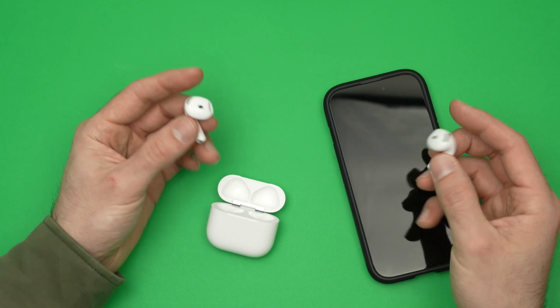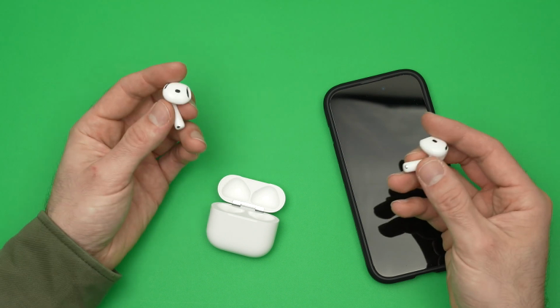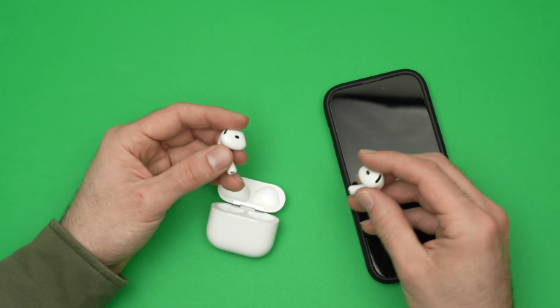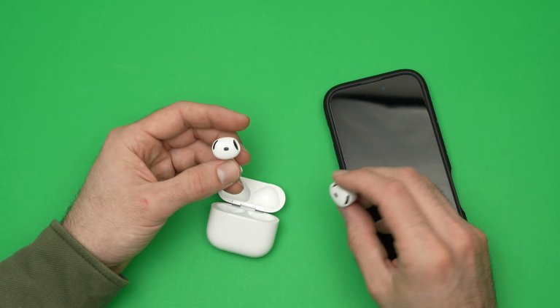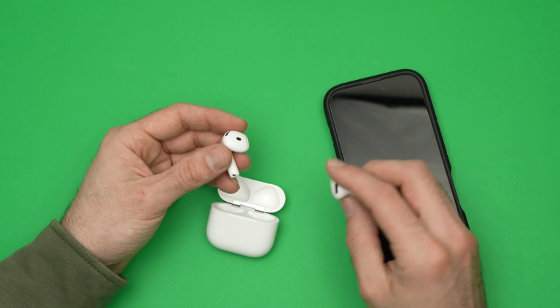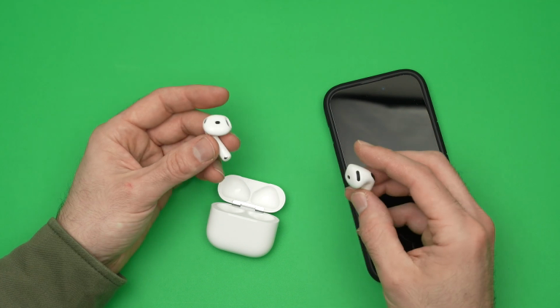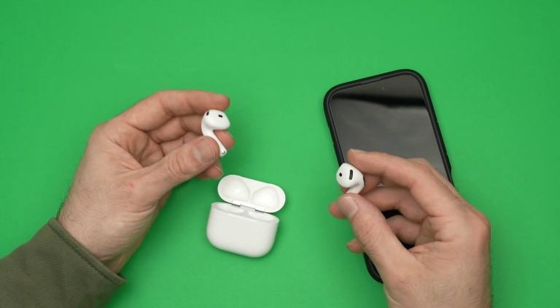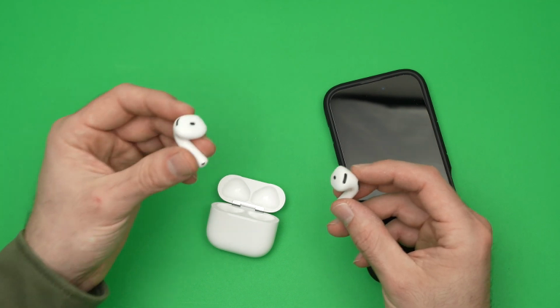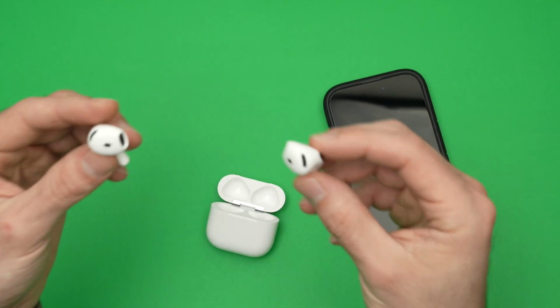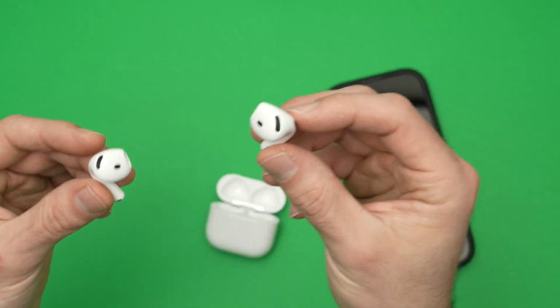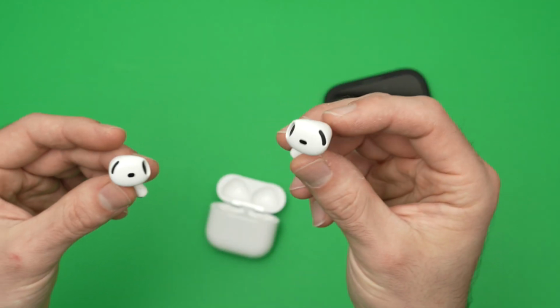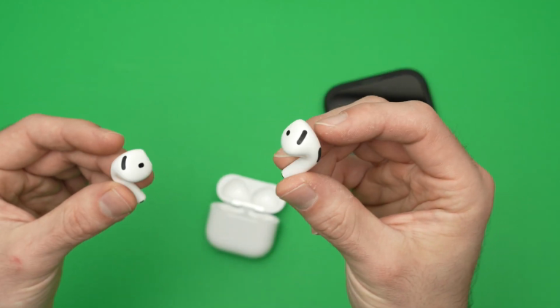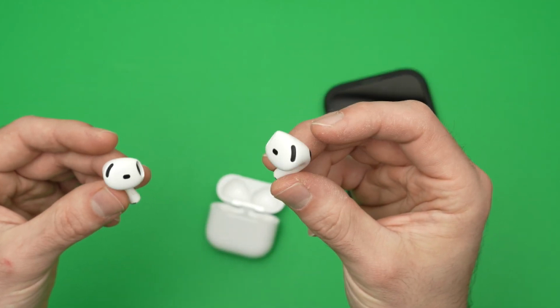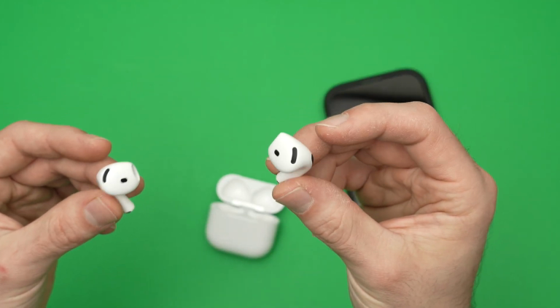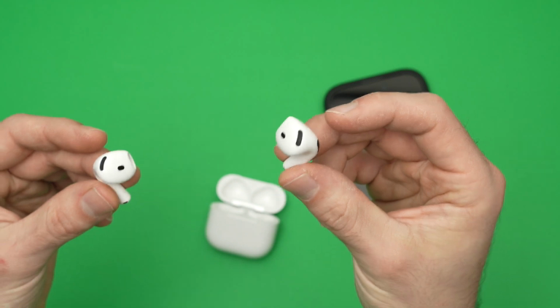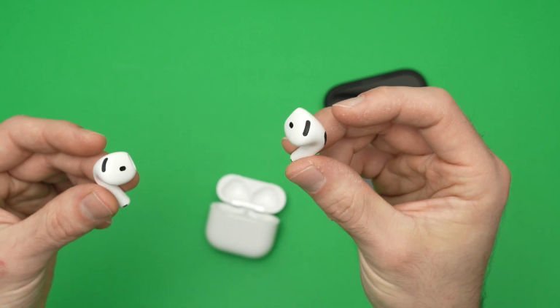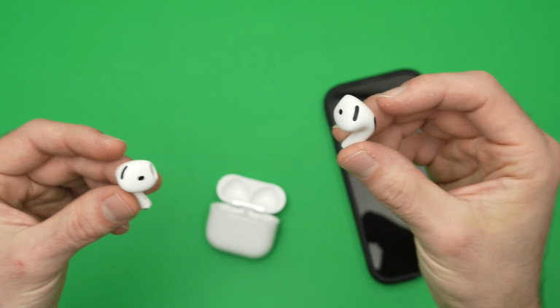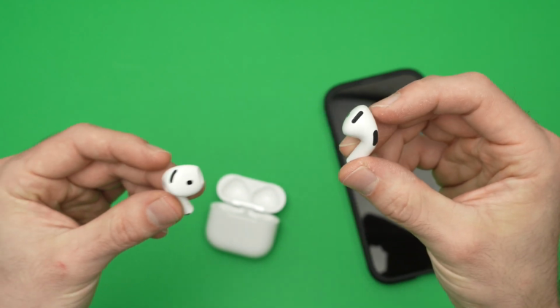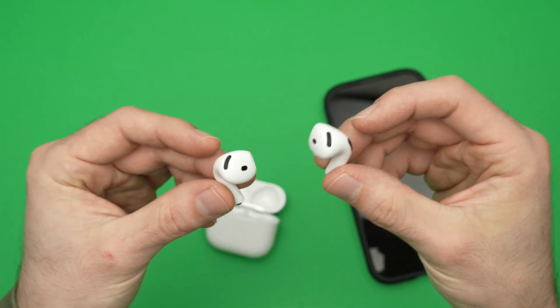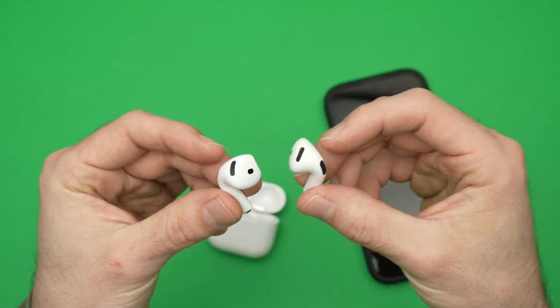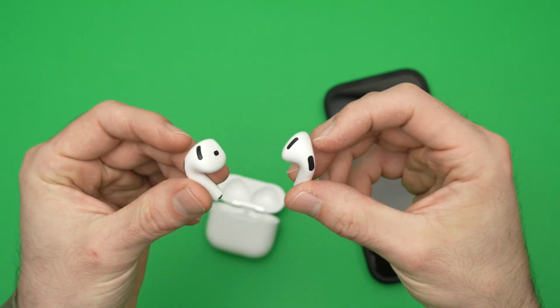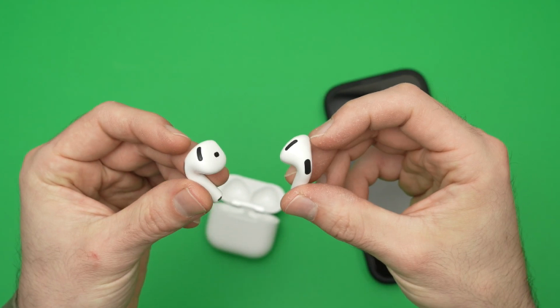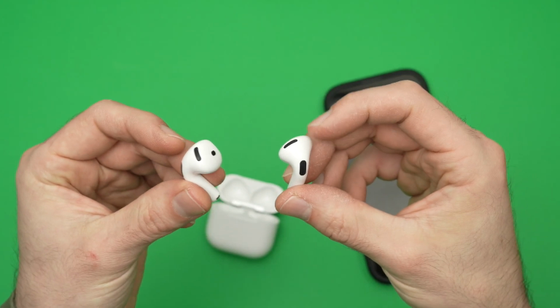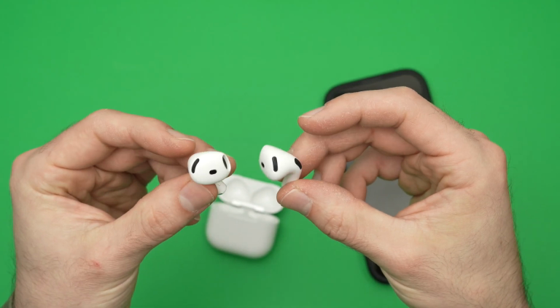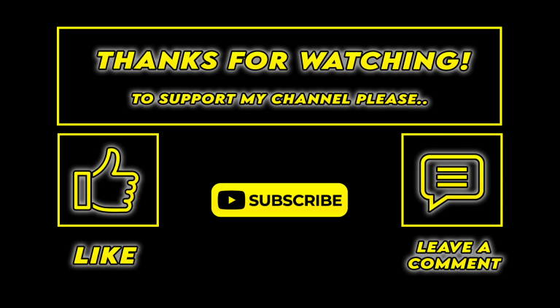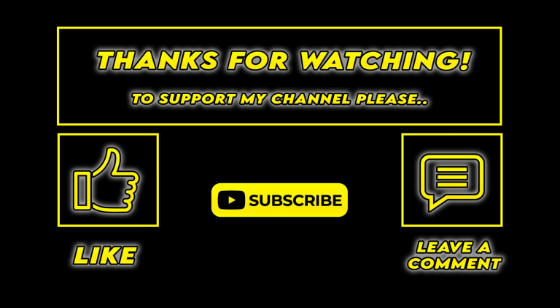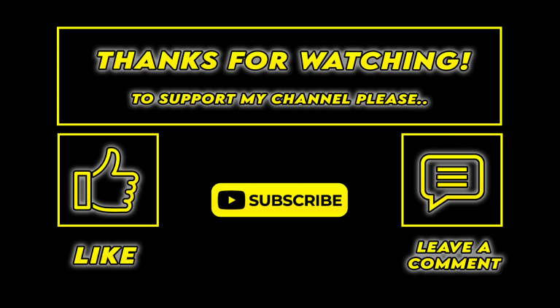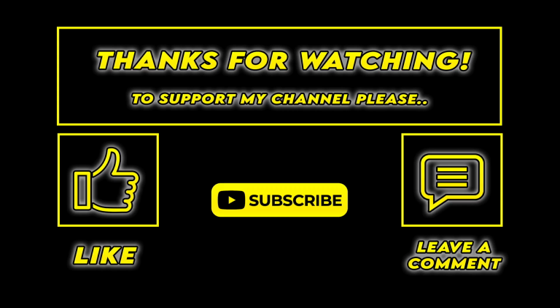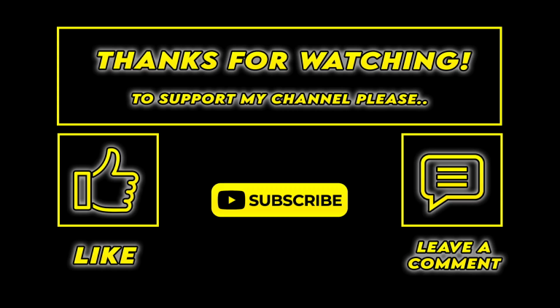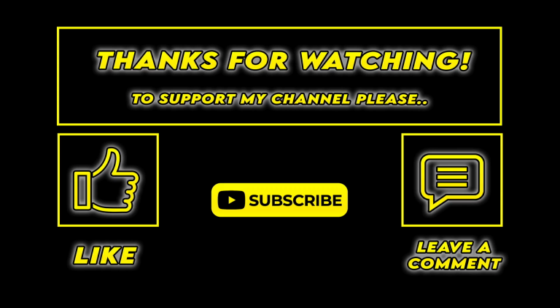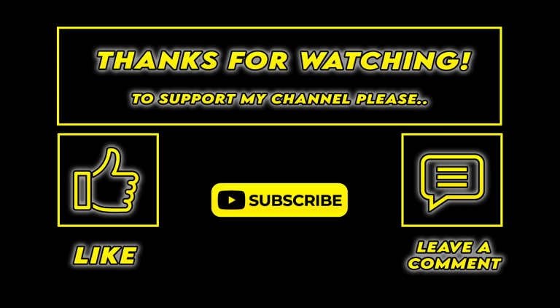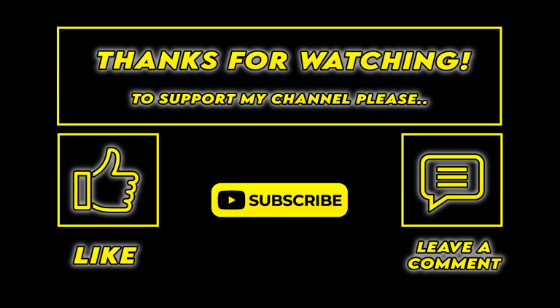So this is it — these are the two methods on how to use Siri on your AirPods 4. If this was helpful, please leave a like, subscribe, comment down below, and I'll see you in the next video.